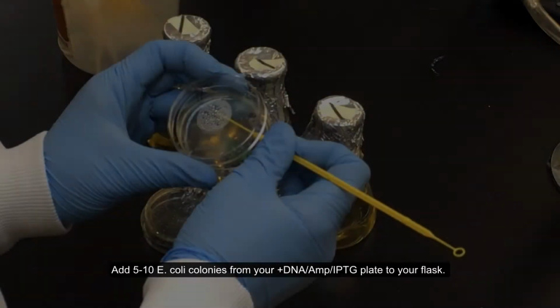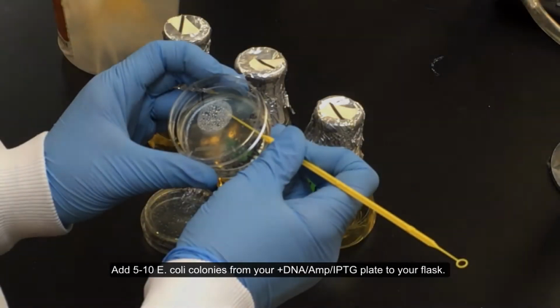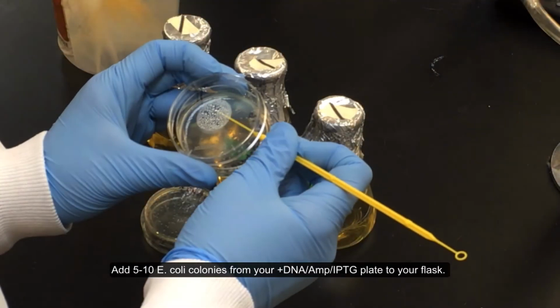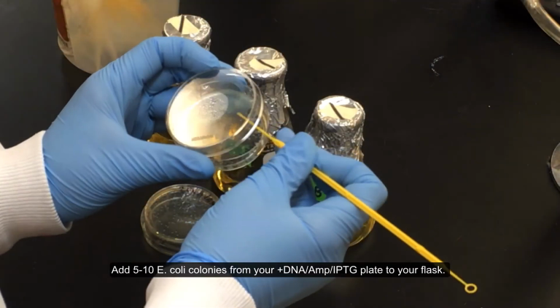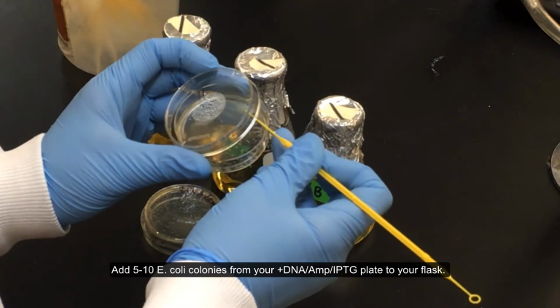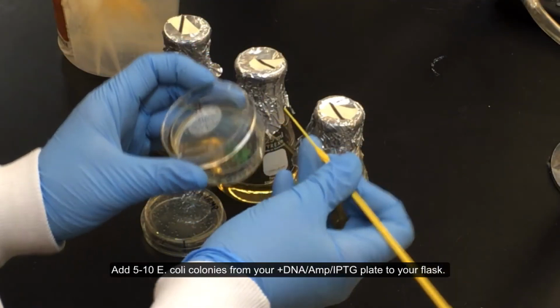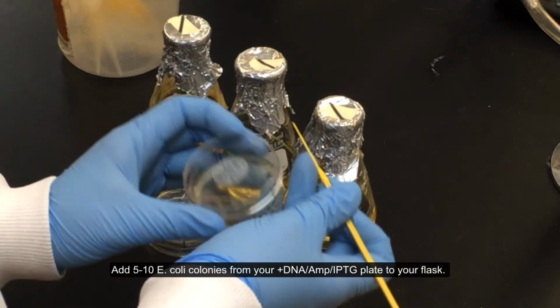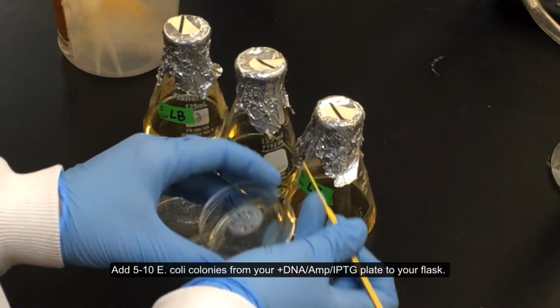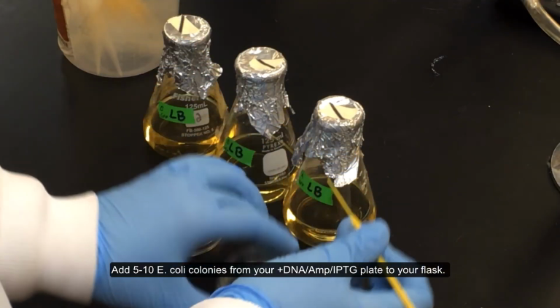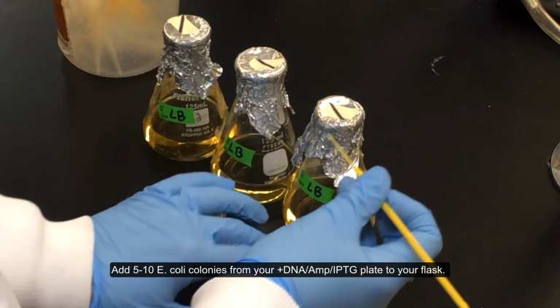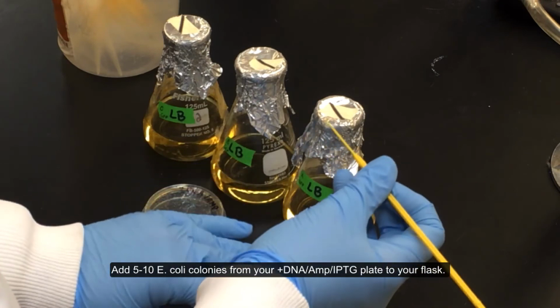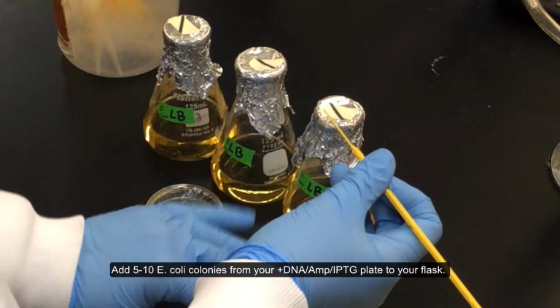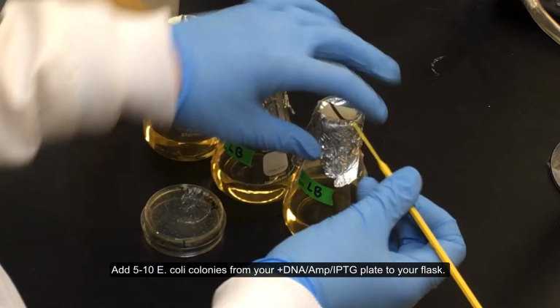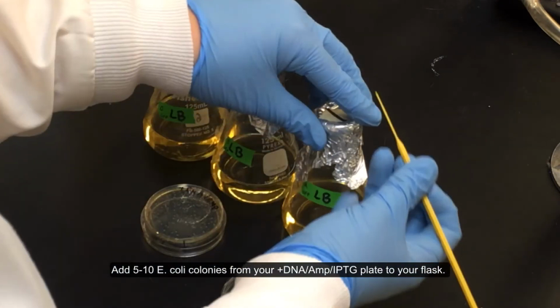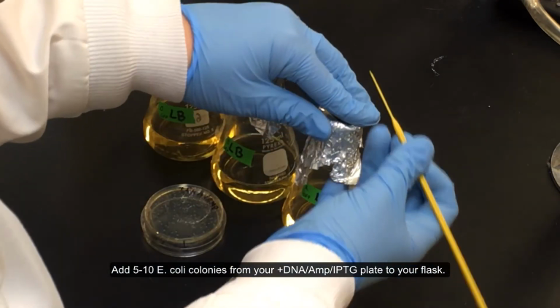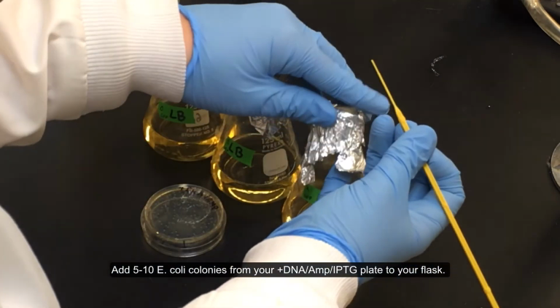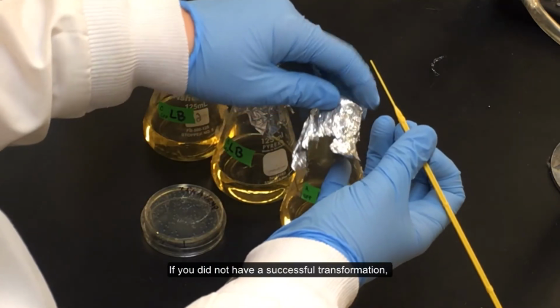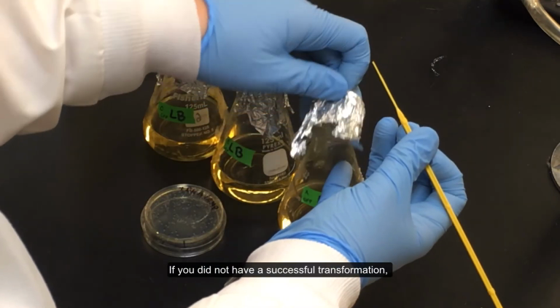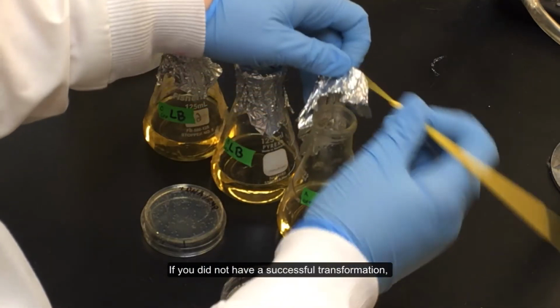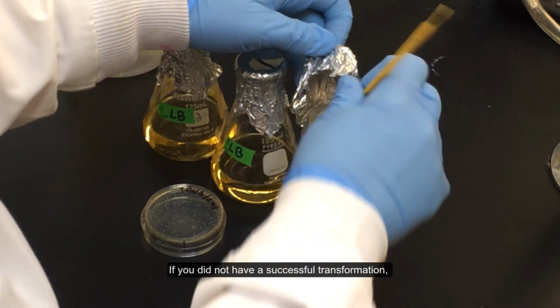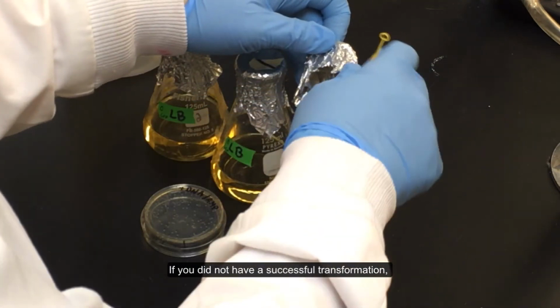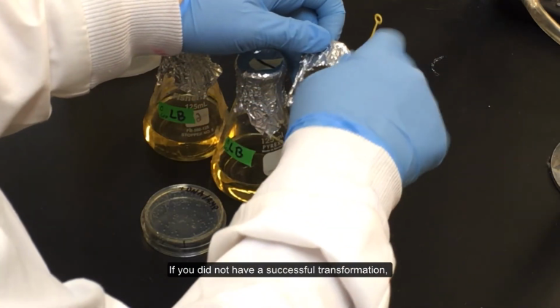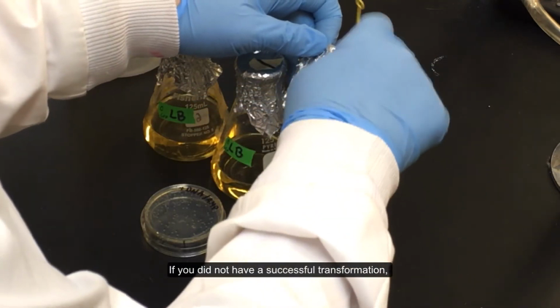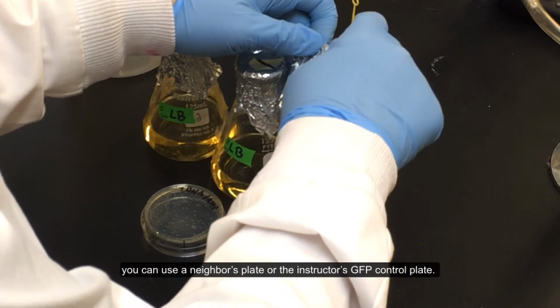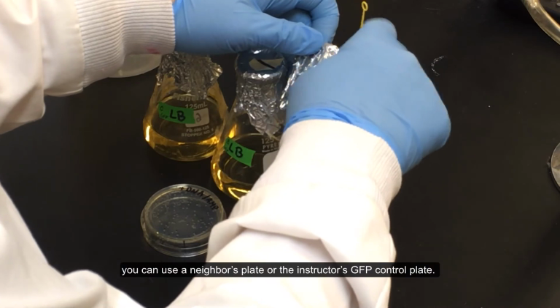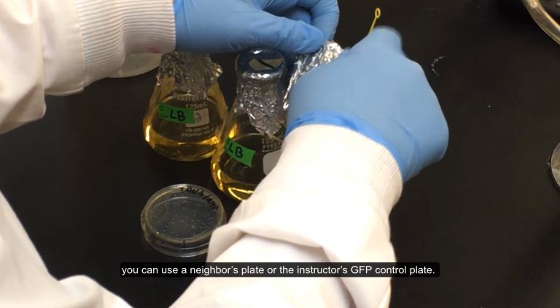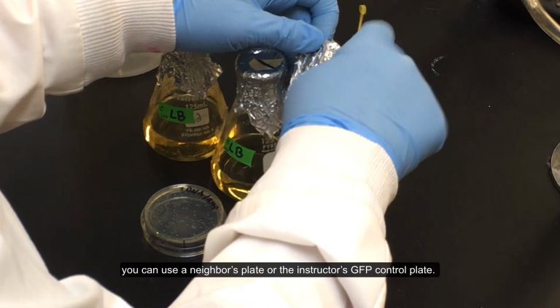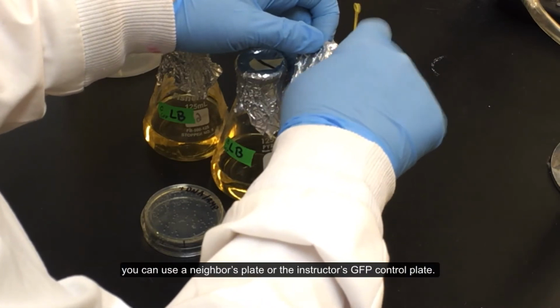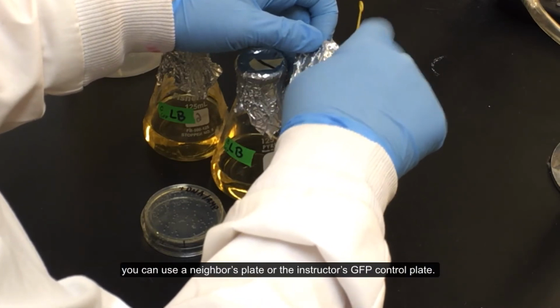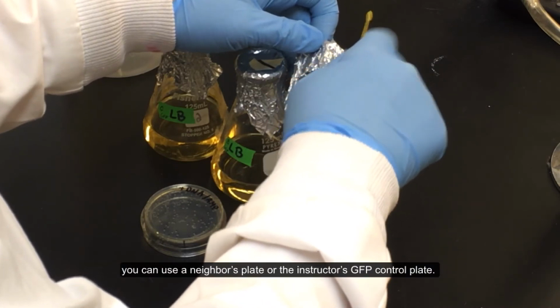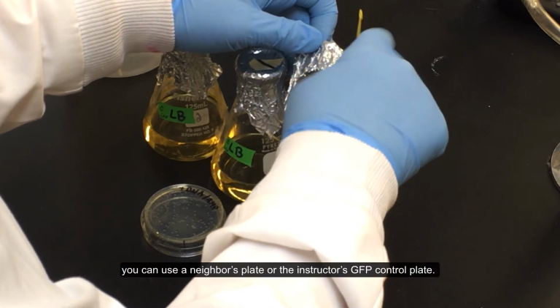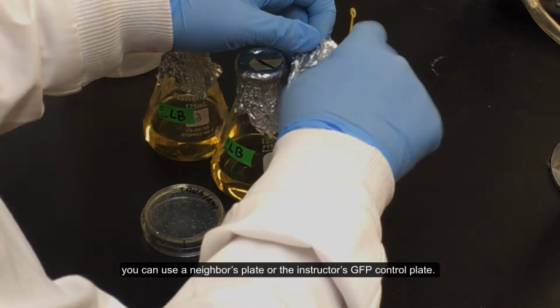Add 5 to 10 E. coli colonies from your PlusDNA, AMP, IPTG plate to your flask. If you did not have a successful transformation, you can use a neighbor's plate or the instructor's GFP control plate.